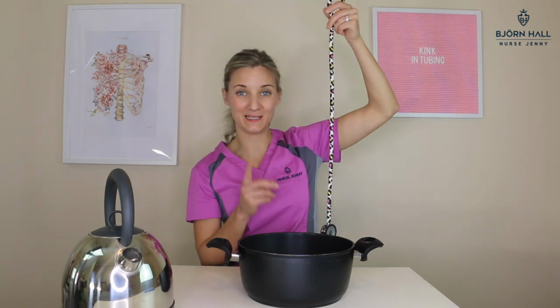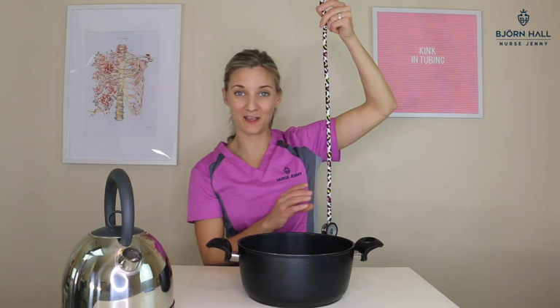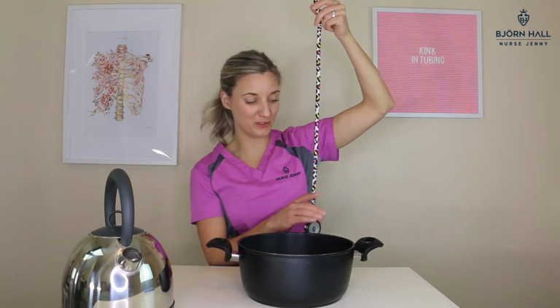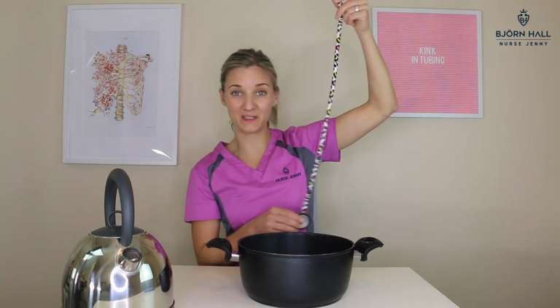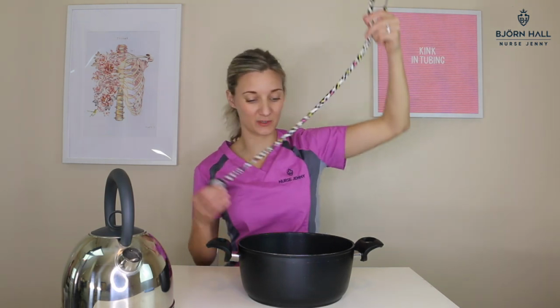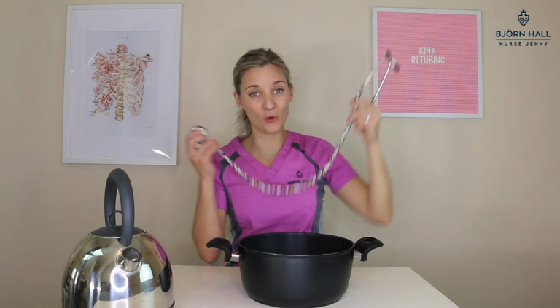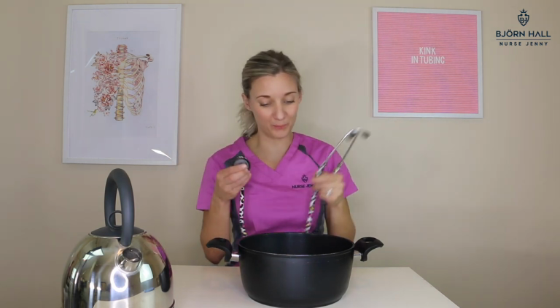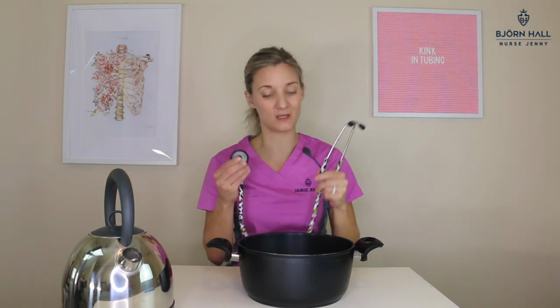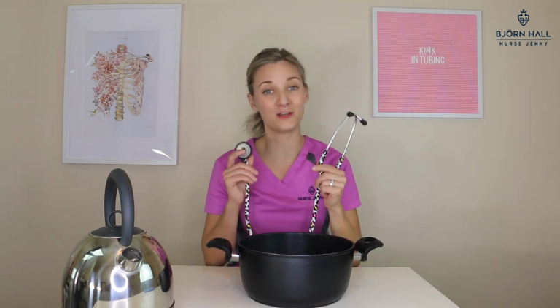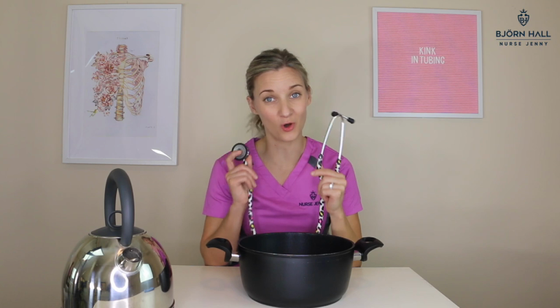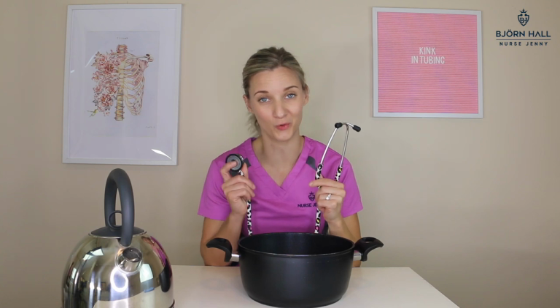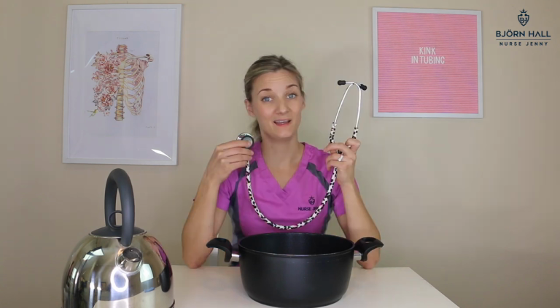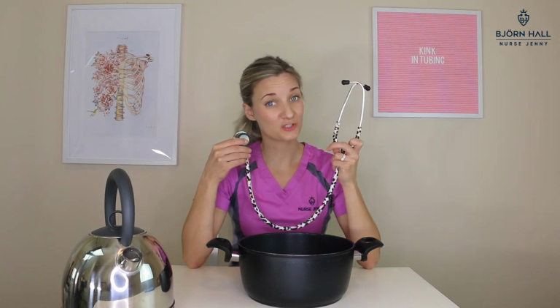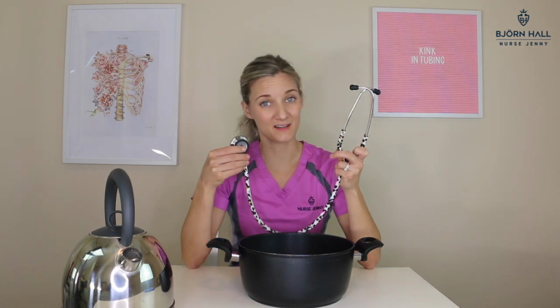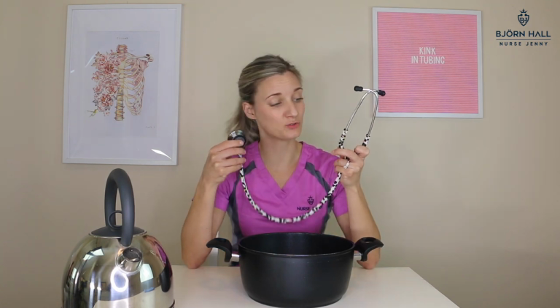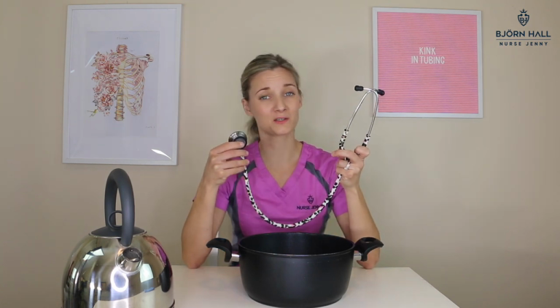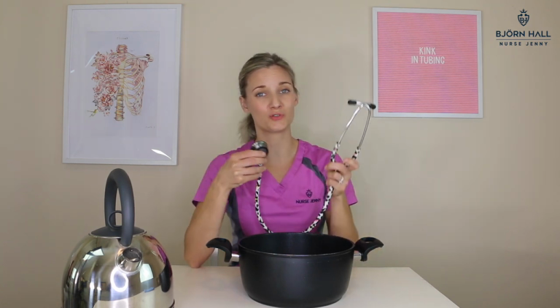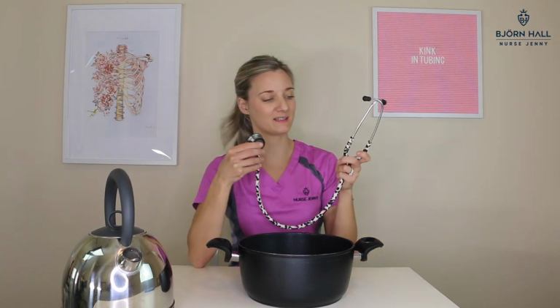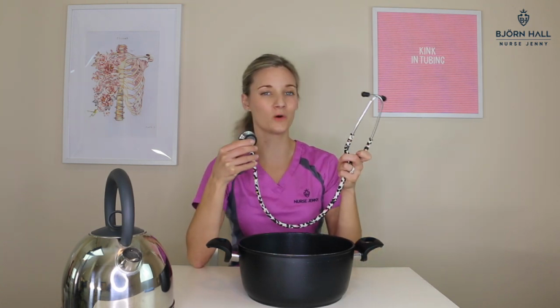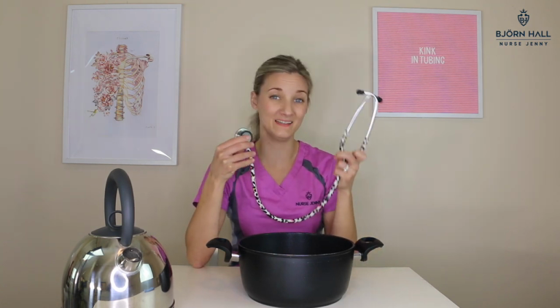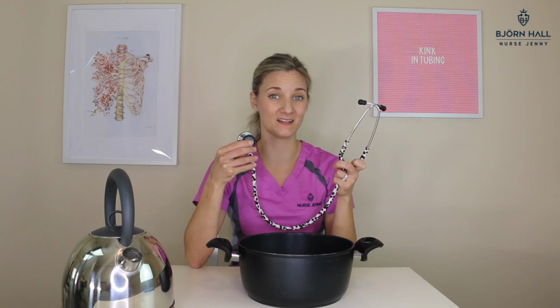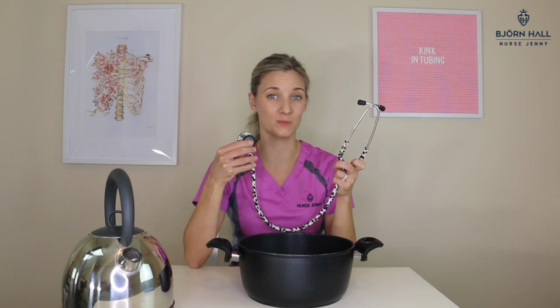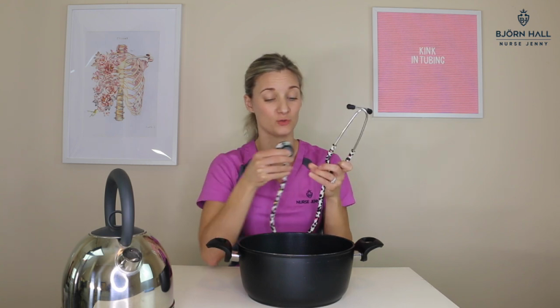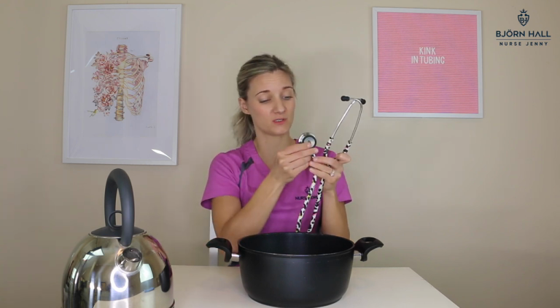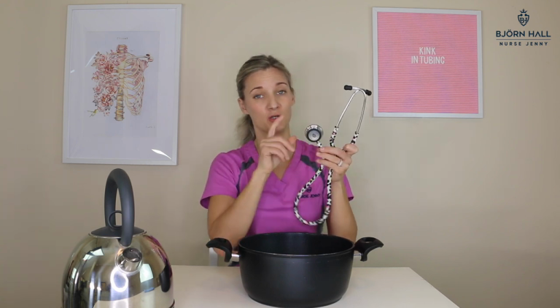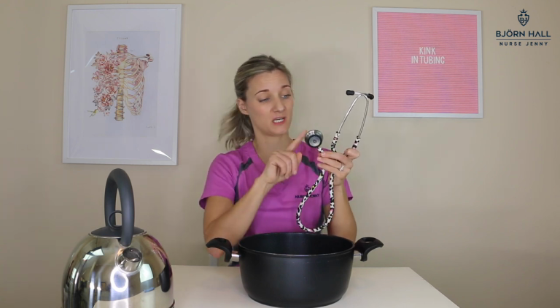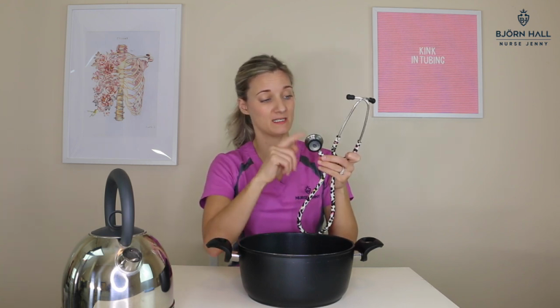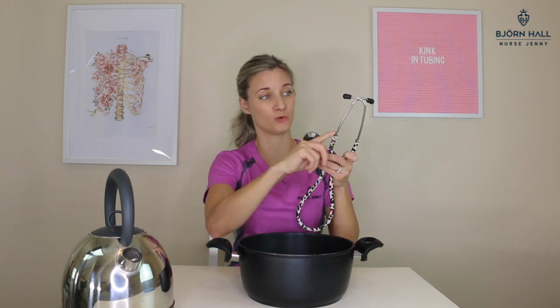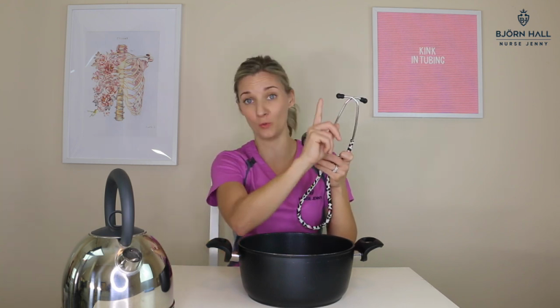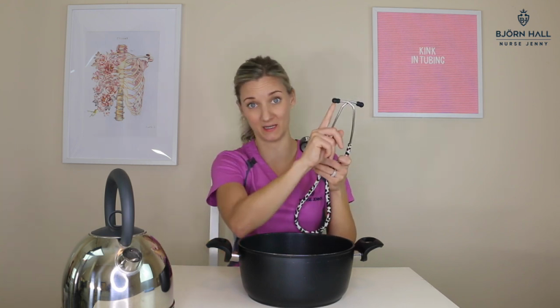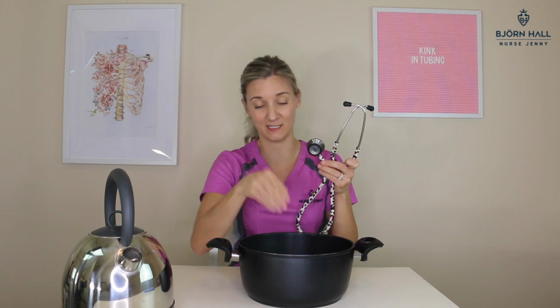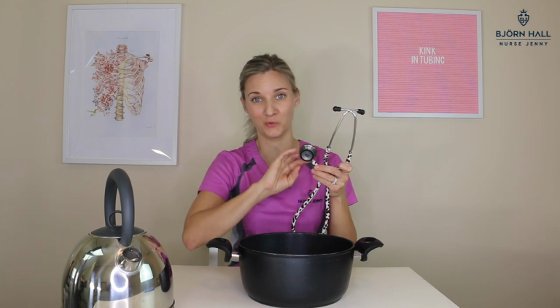Please be careful when you're doing this because you don't want to burn yourself on the hot water. And just again, do make sure you don't get any water inside the tubing. So do not submerge your chest piece, binaurals, or ear pieces into the water.